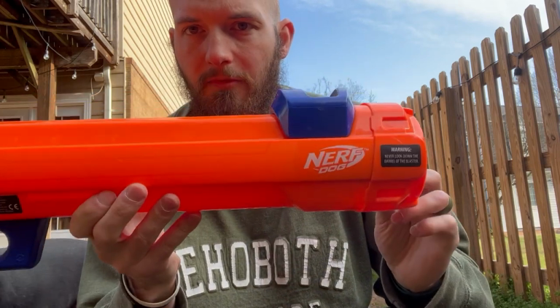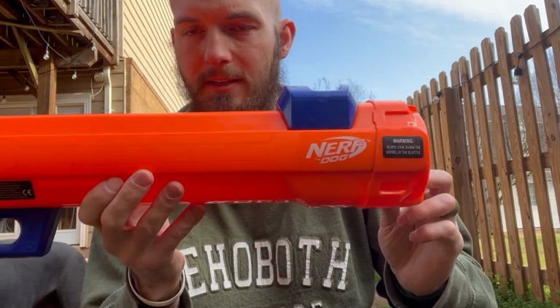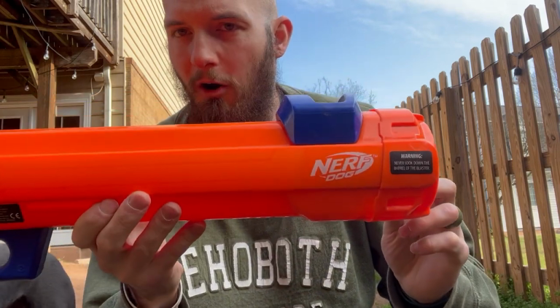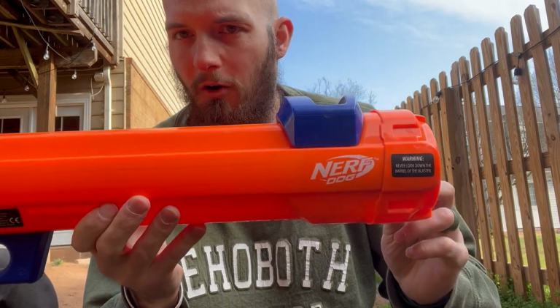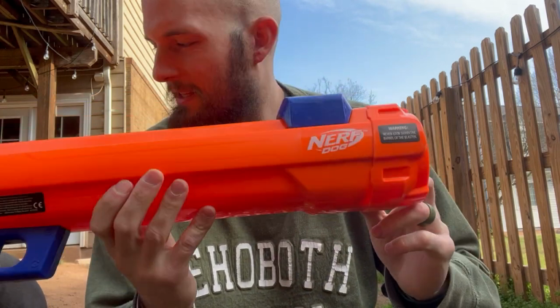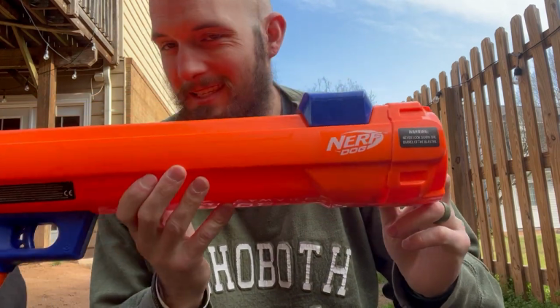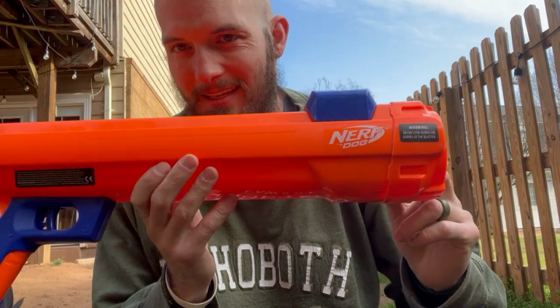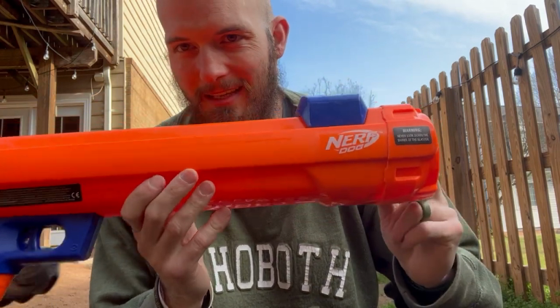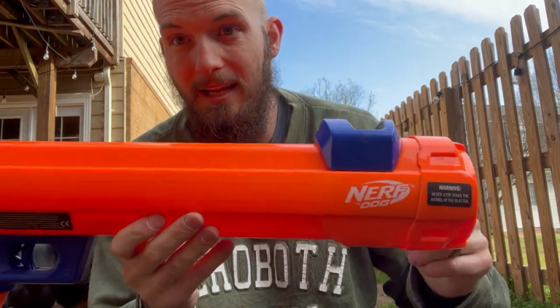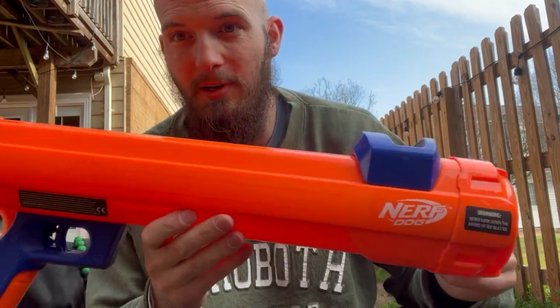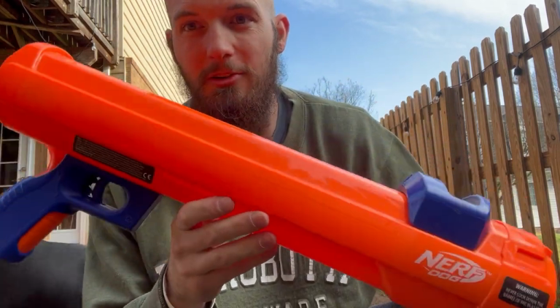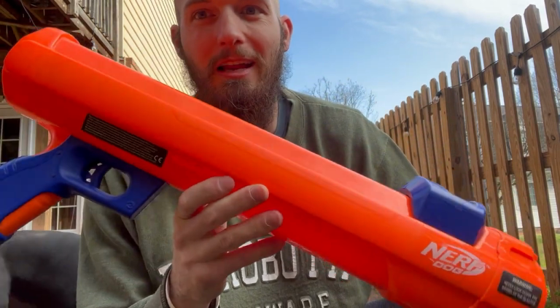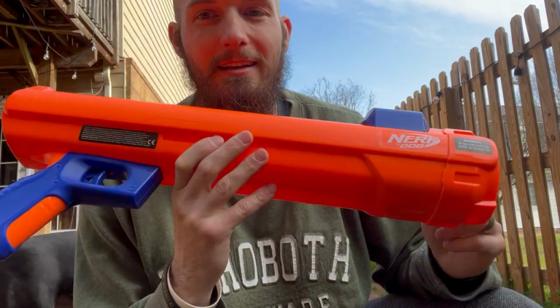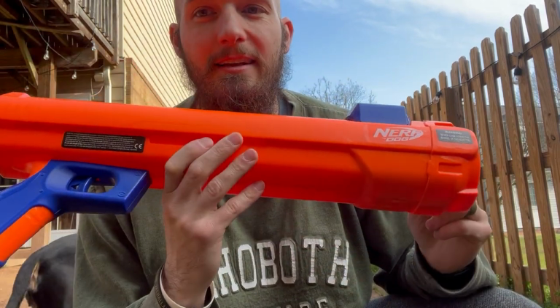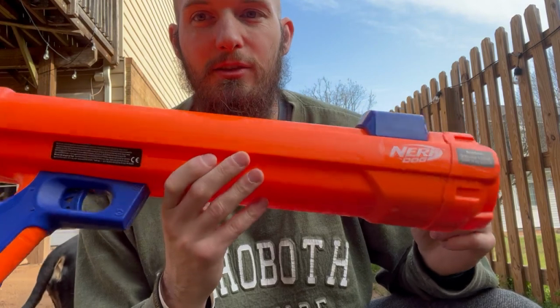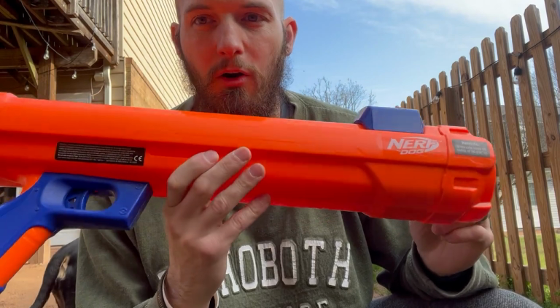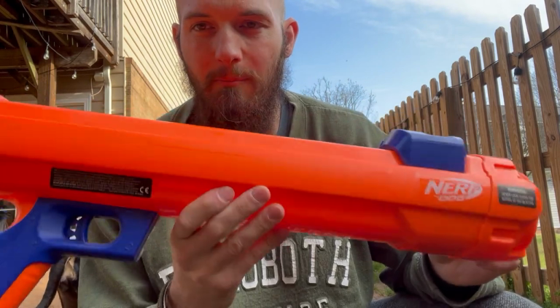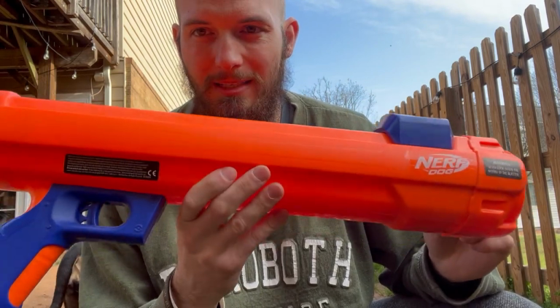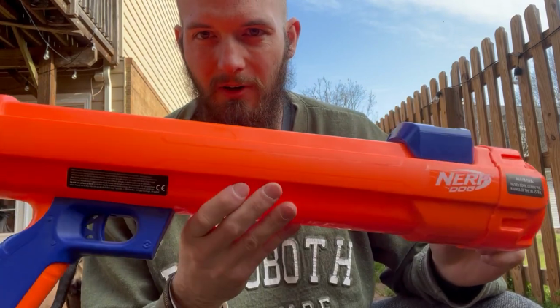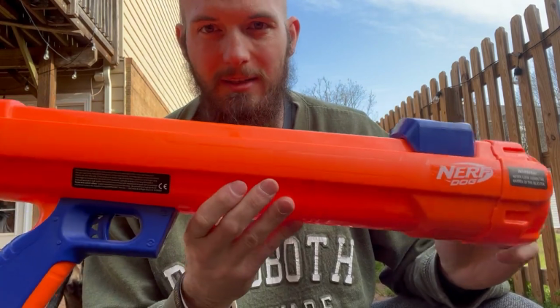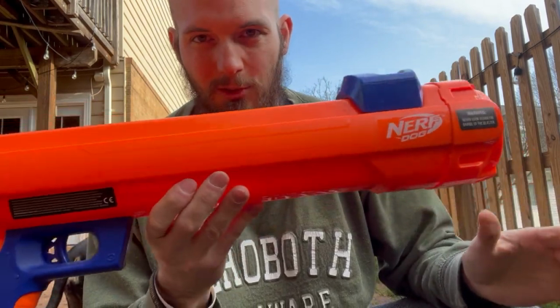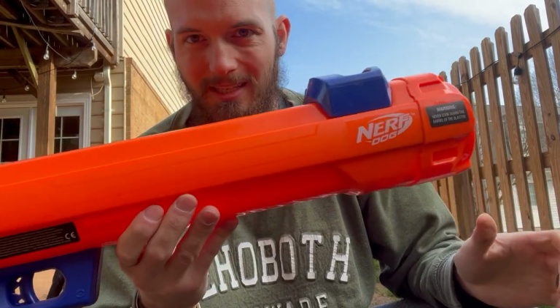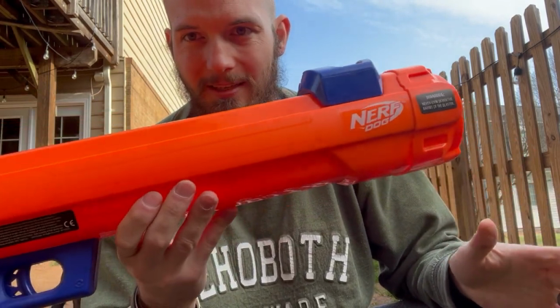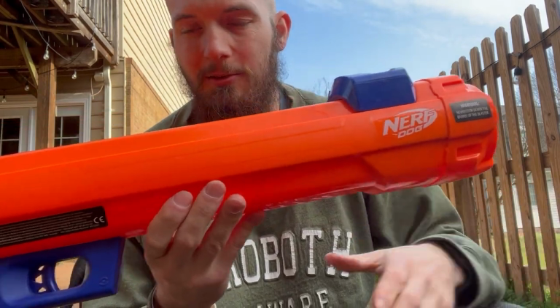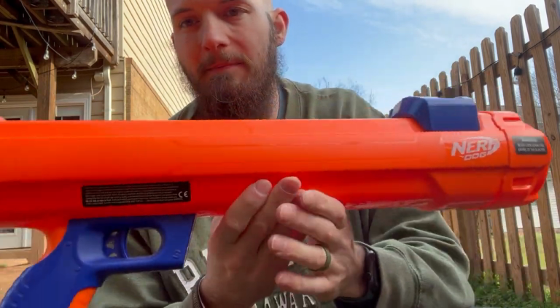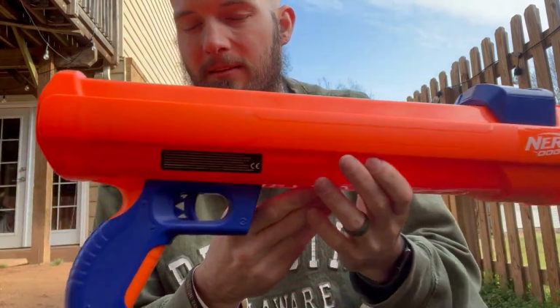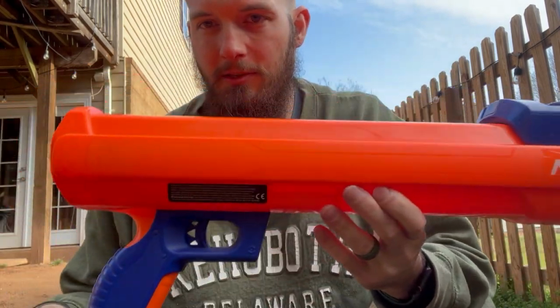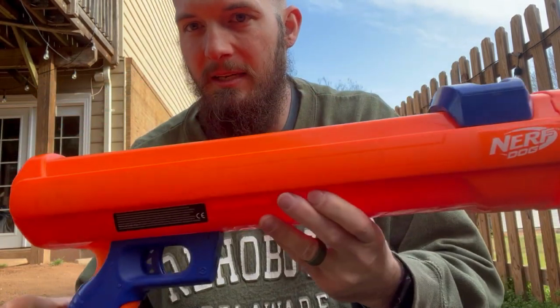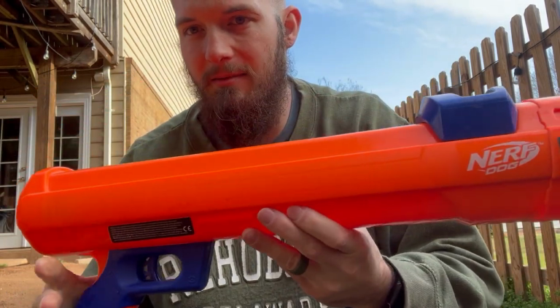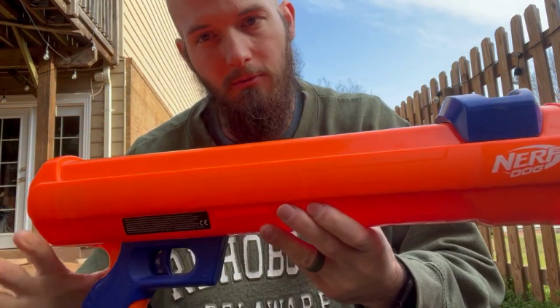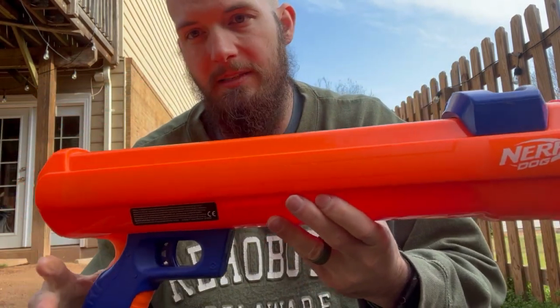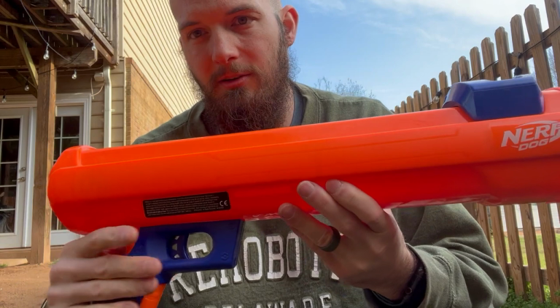Nerf Dog. This thing is a tennis ball shooter, and it is so much fun. It's really easy to use. There's only two — or three pieces to it.